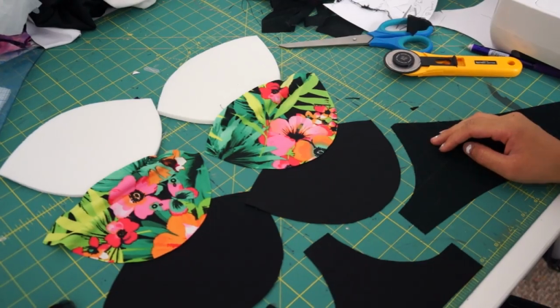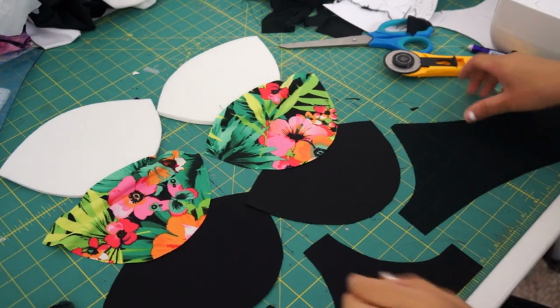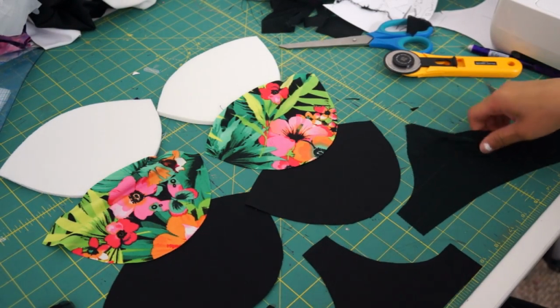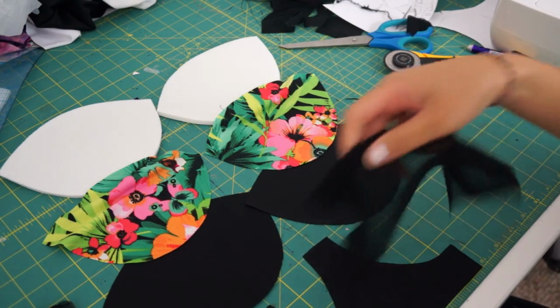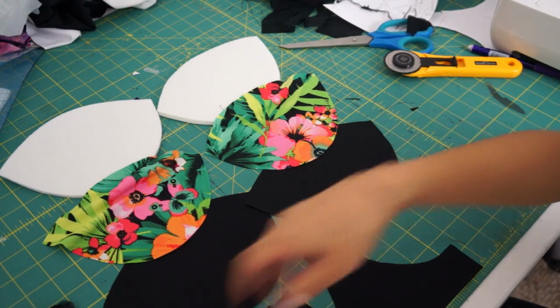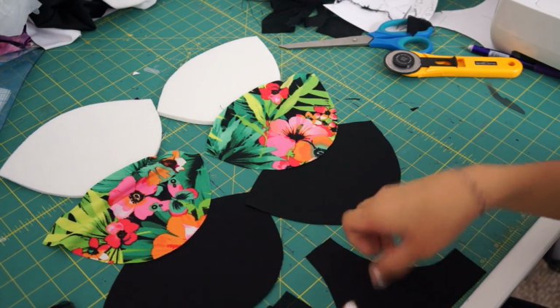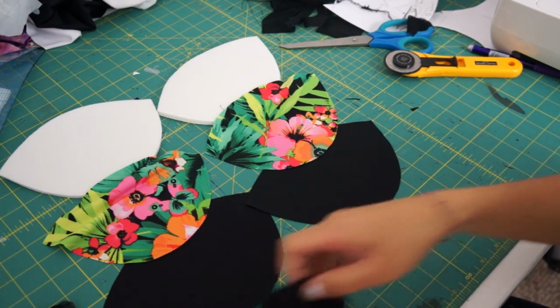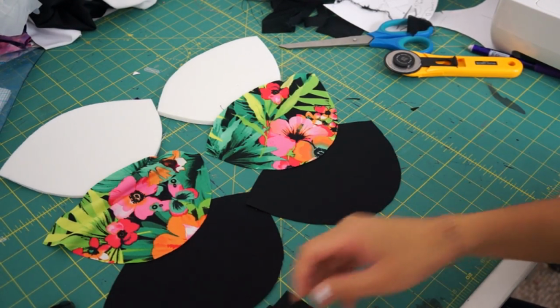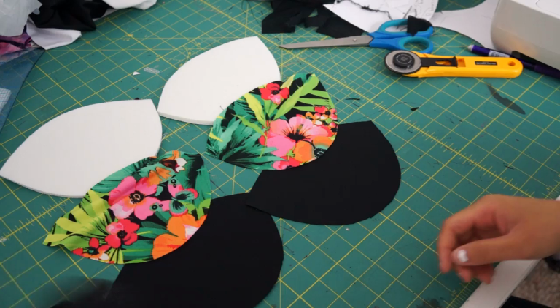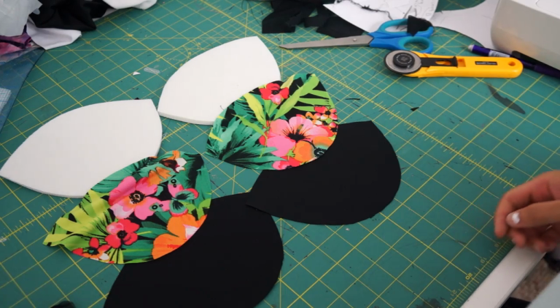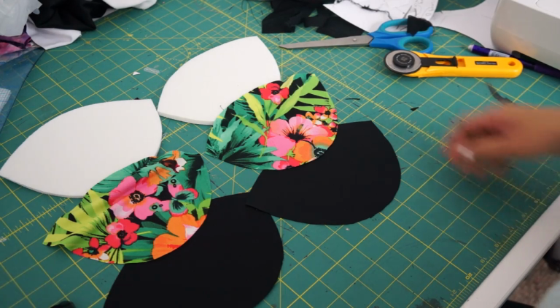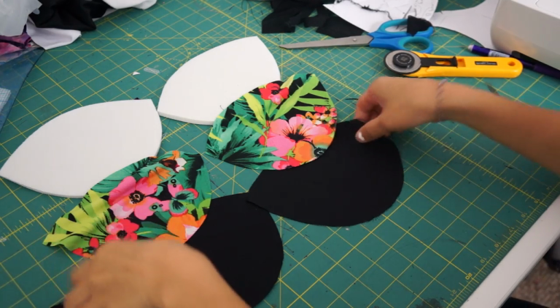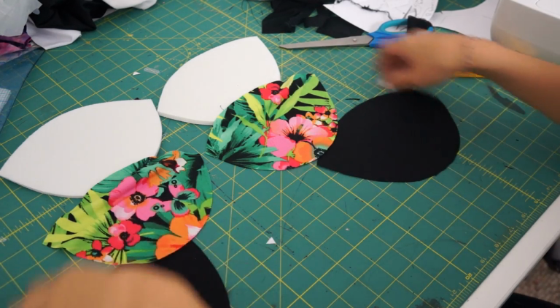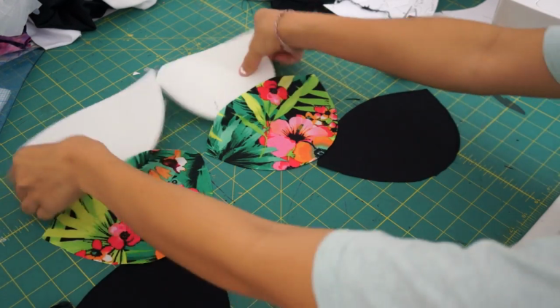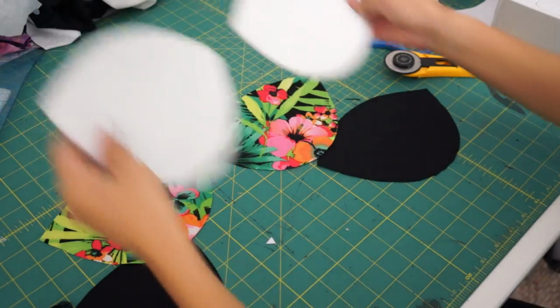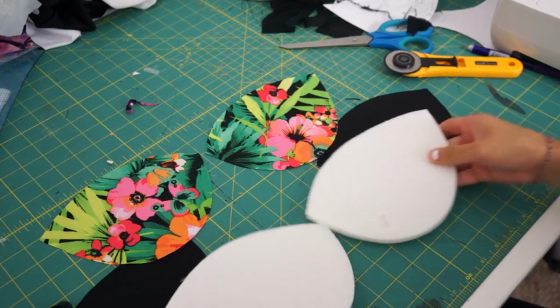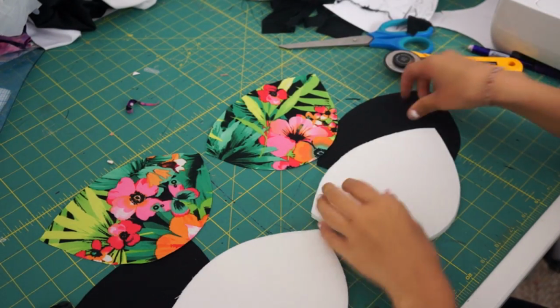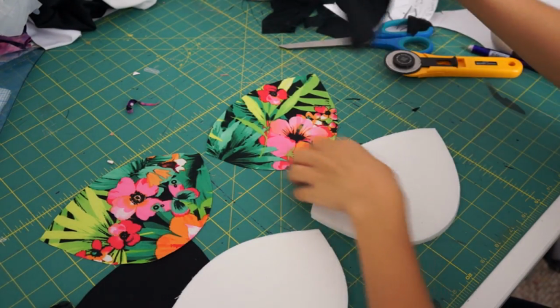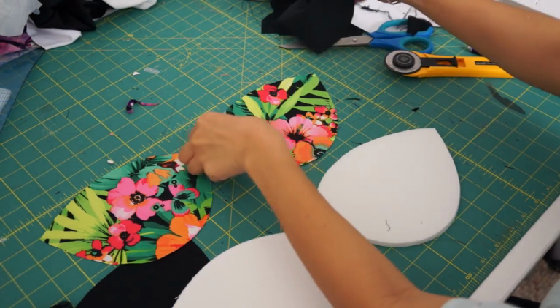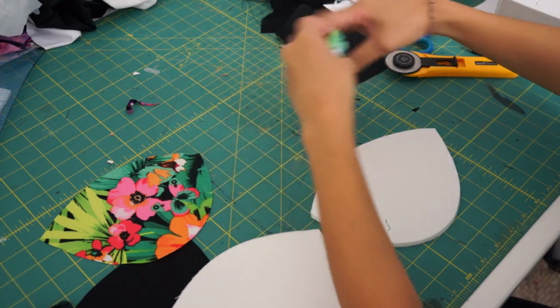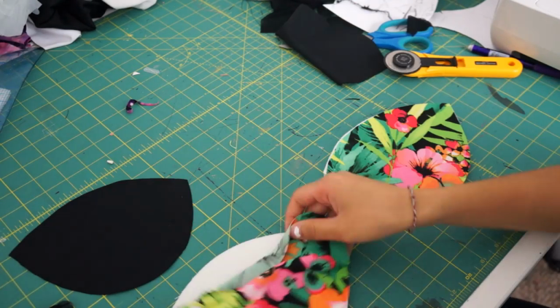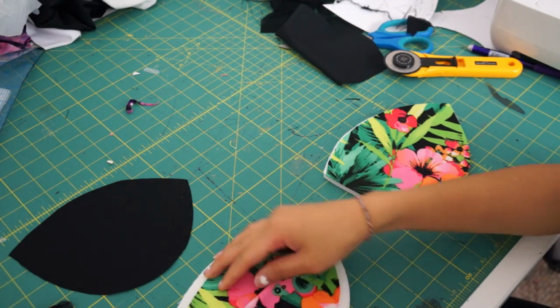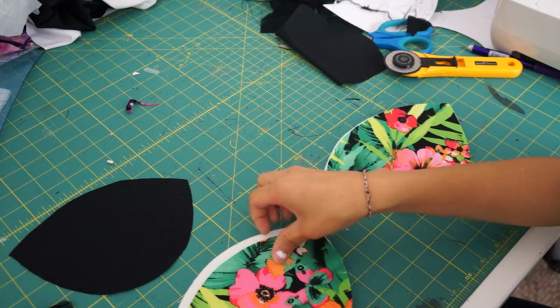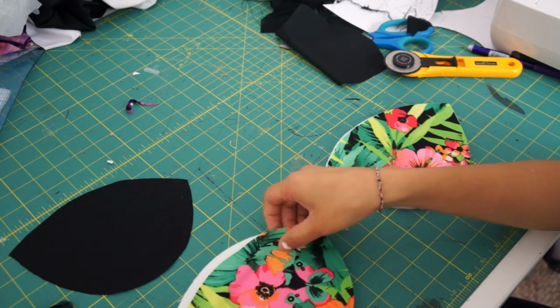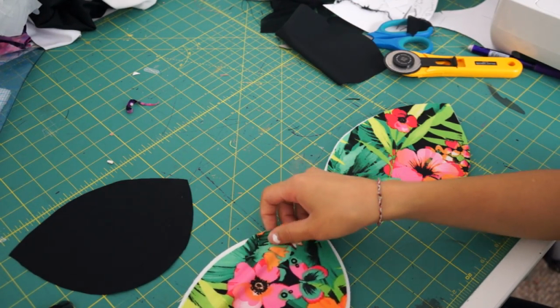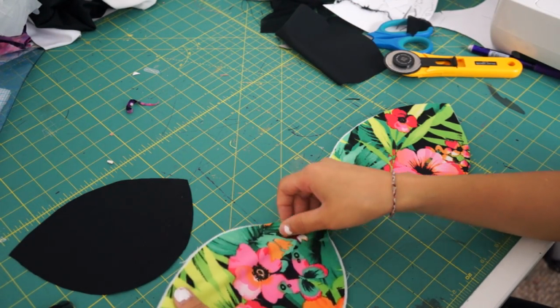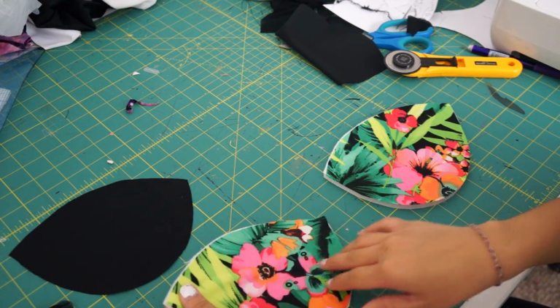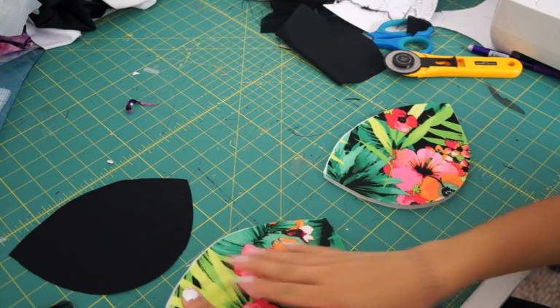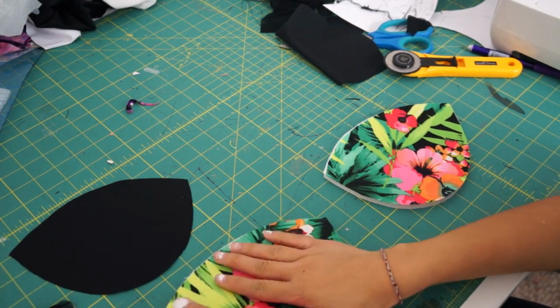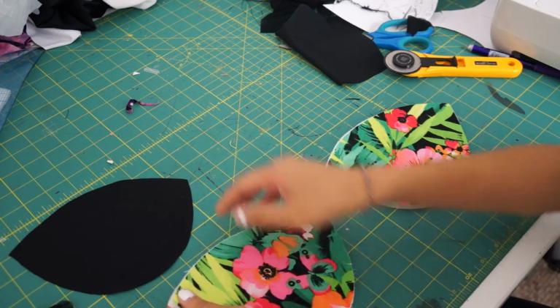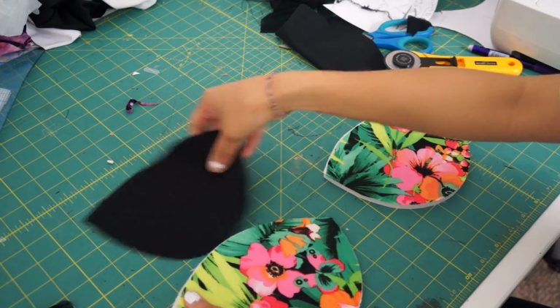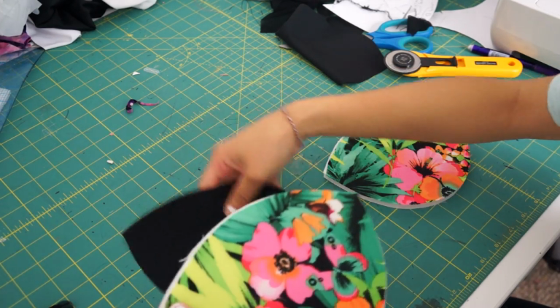To make the cups you need two foam interfacing pieces, two of the tropical print, and two black pieces for the lining. Lay the tropical print on top of the foam and the black lining underneath, then sew all of them together.